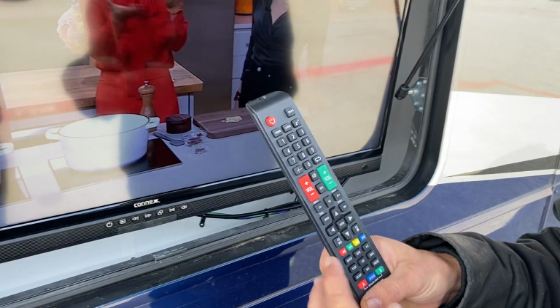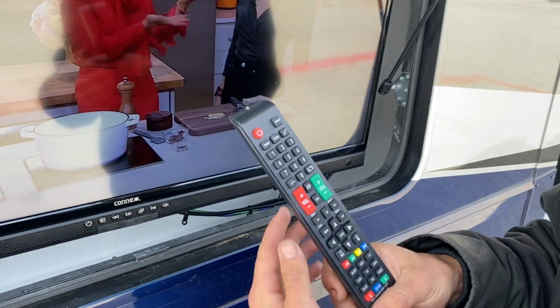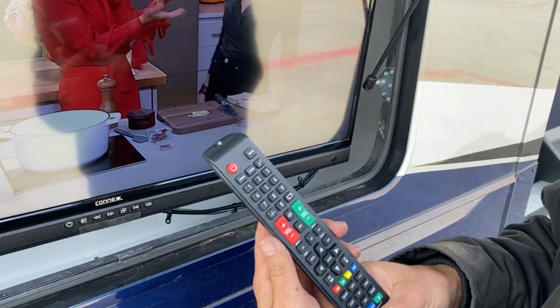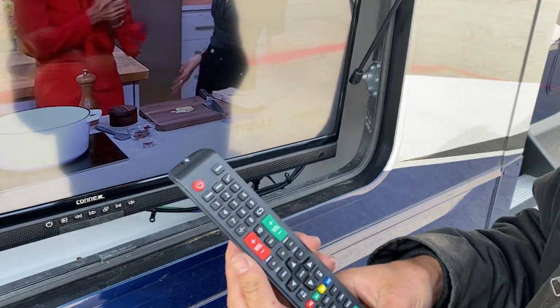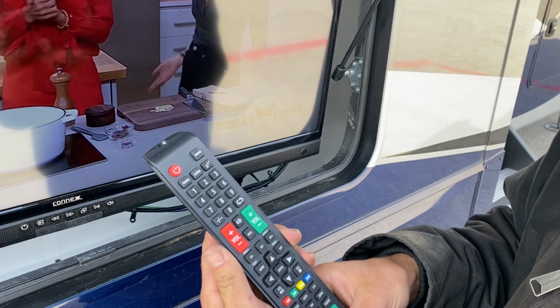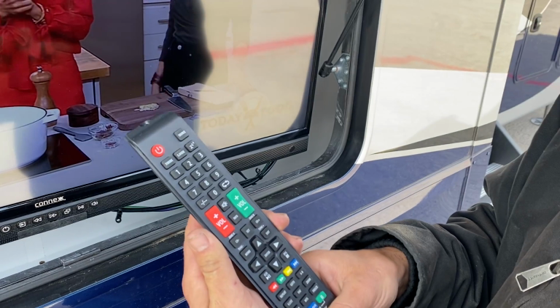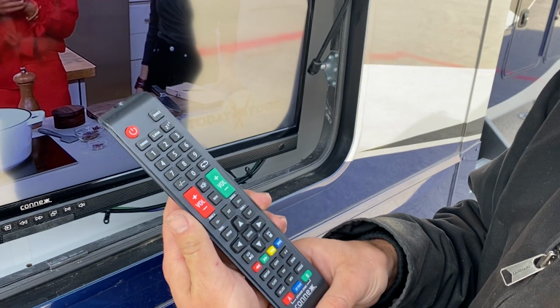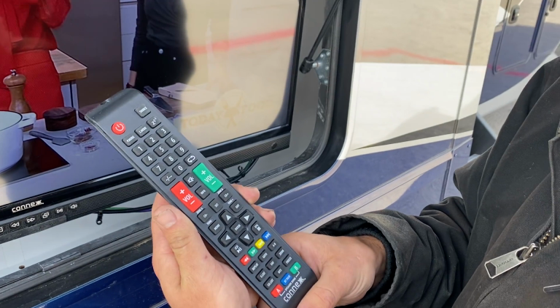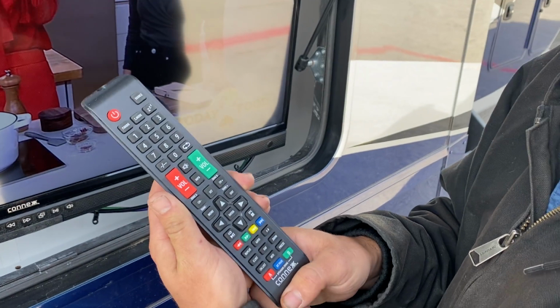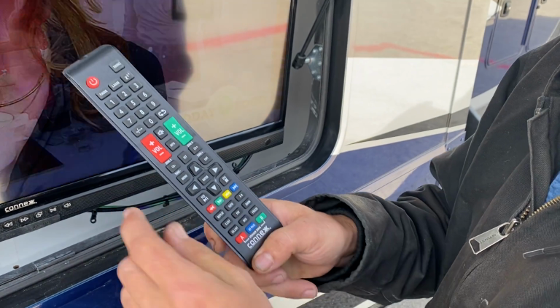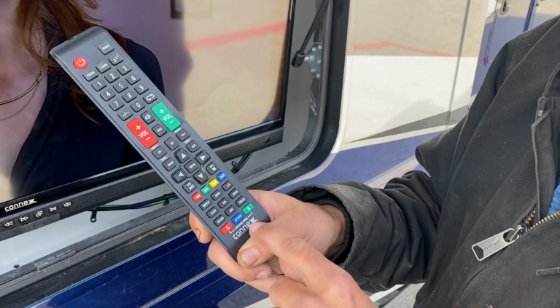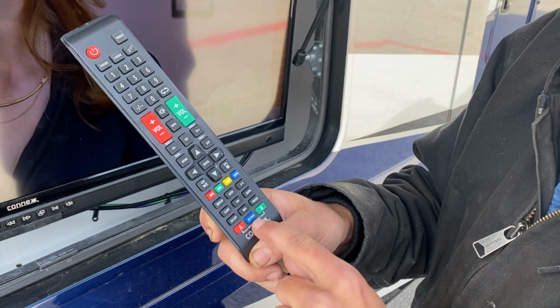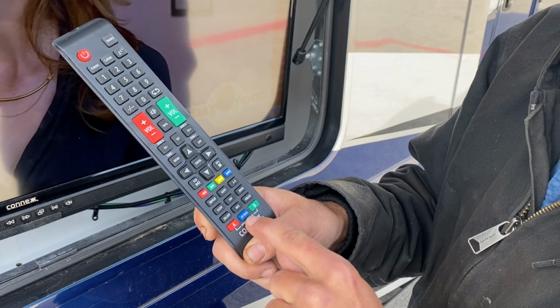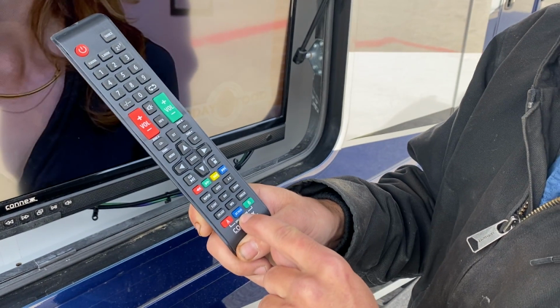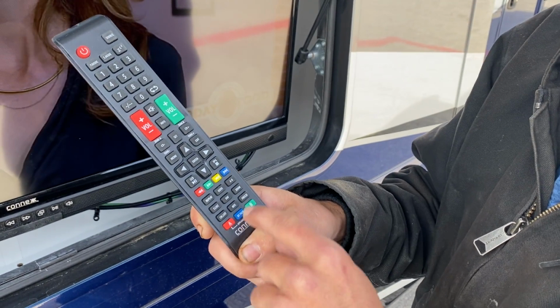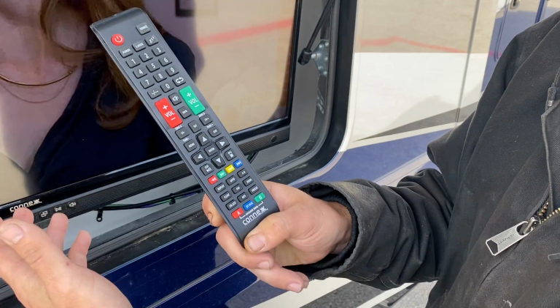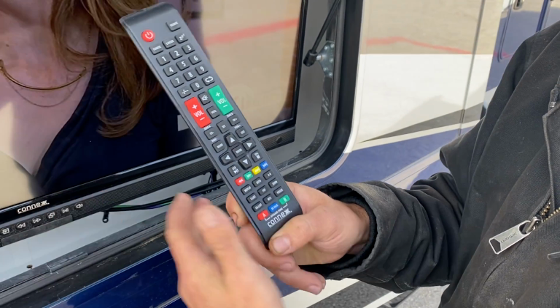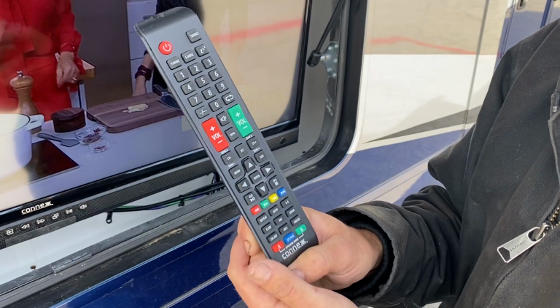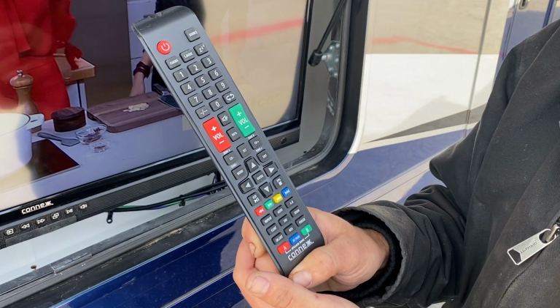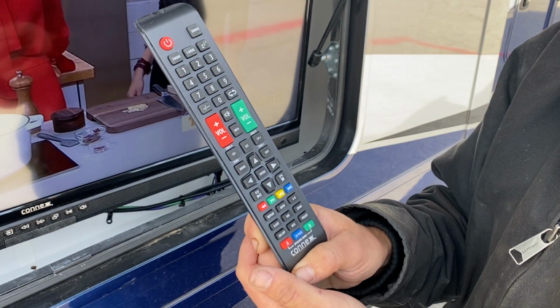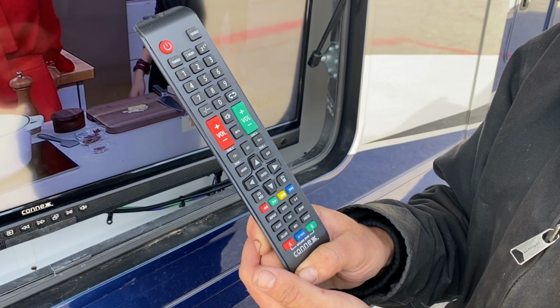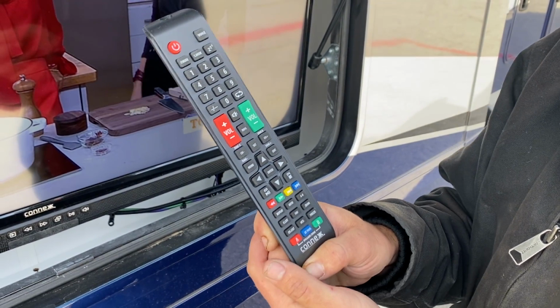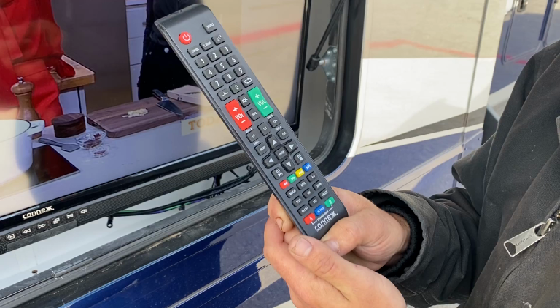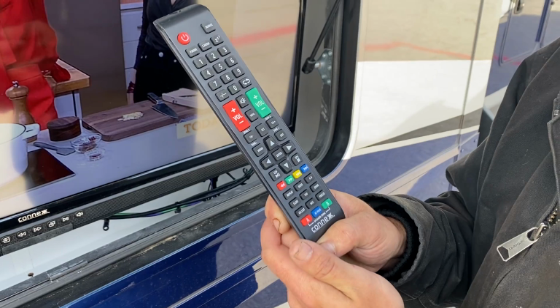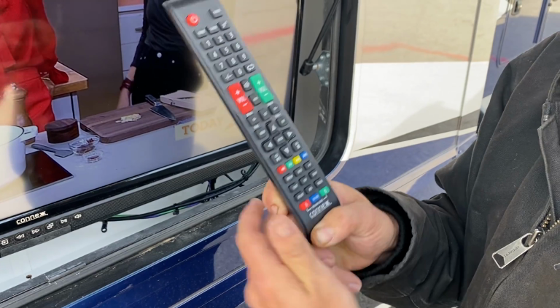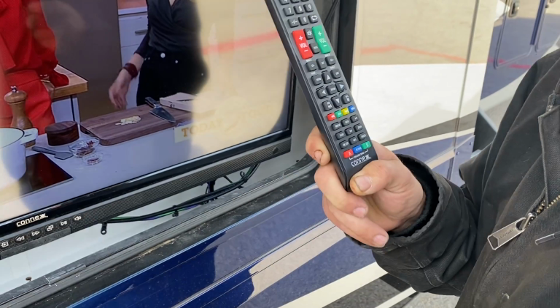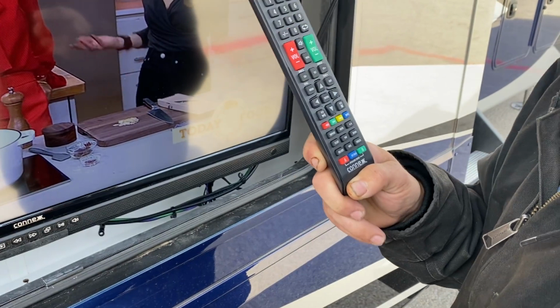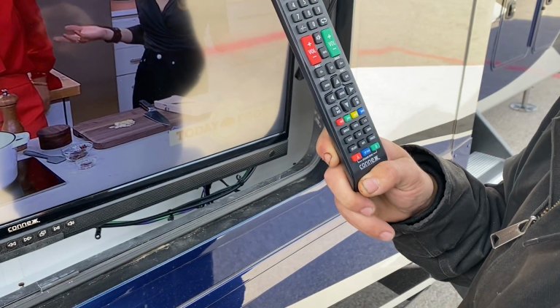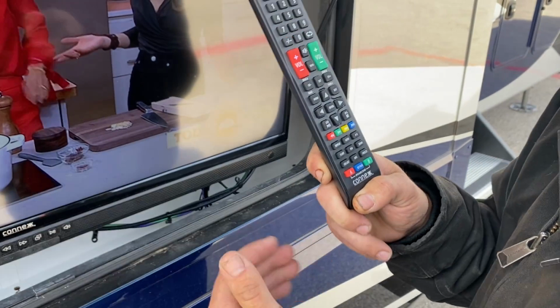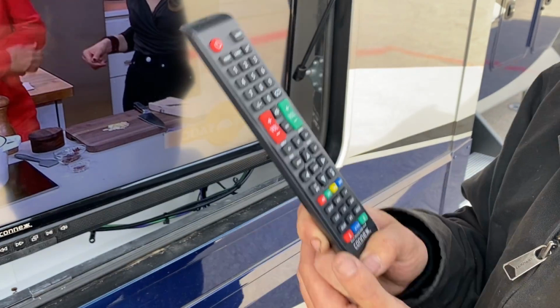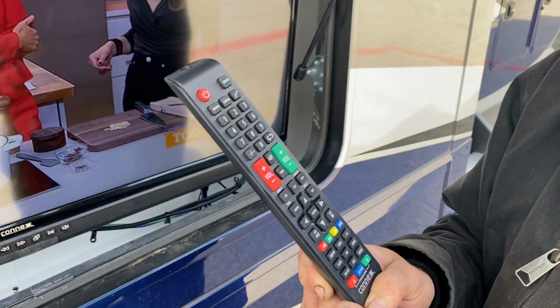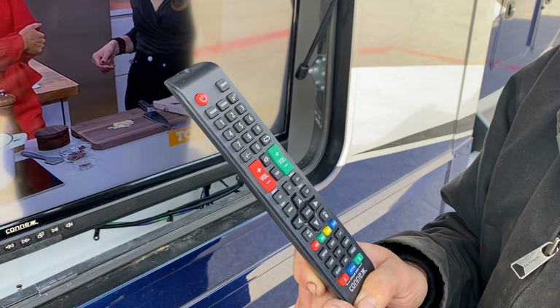We also do have a radio and Bluetooth pair in this TV as well, so that way you can manage your phone and listen to music out here.